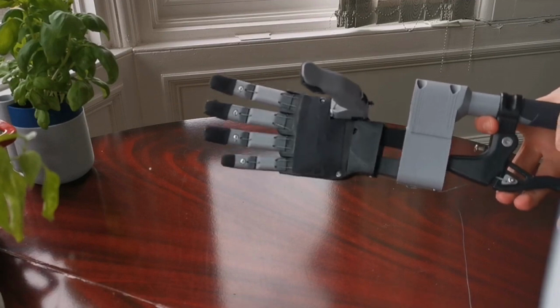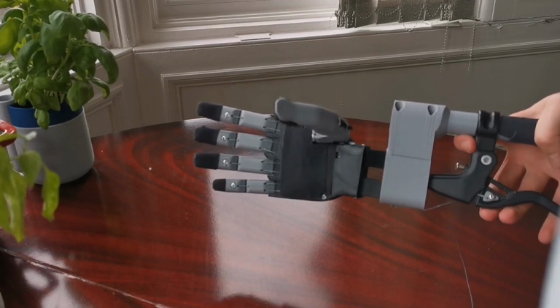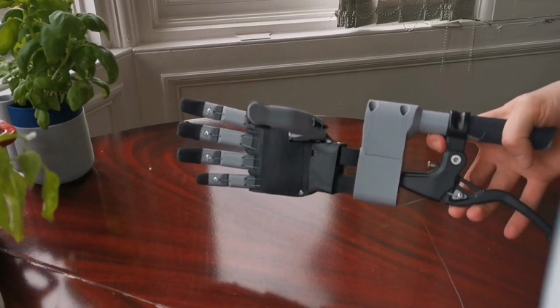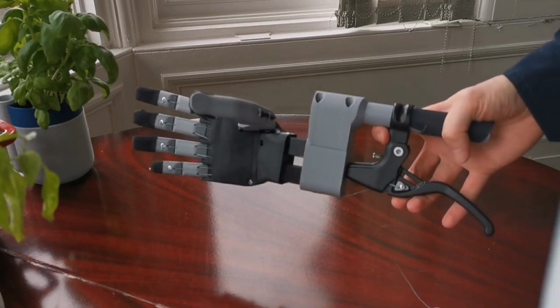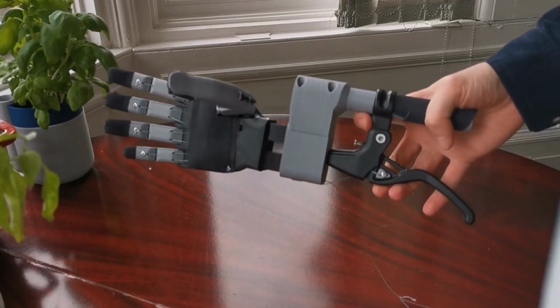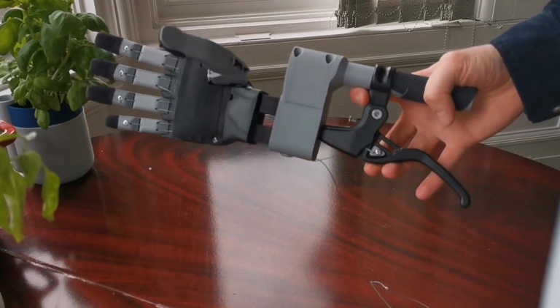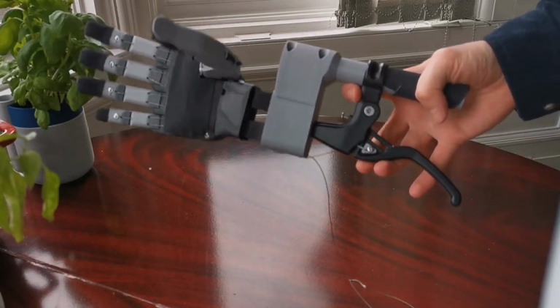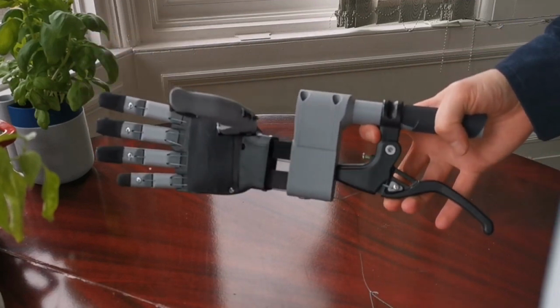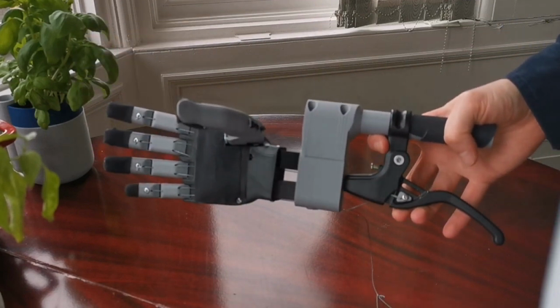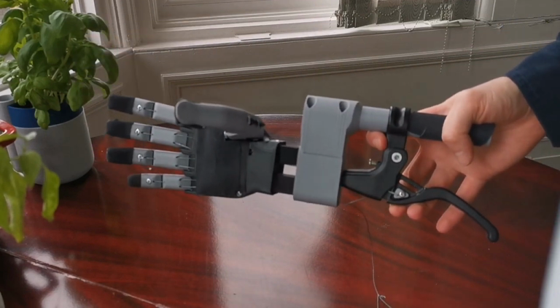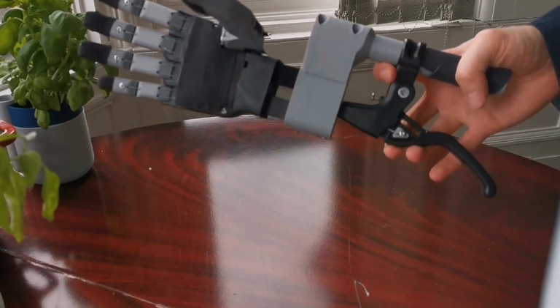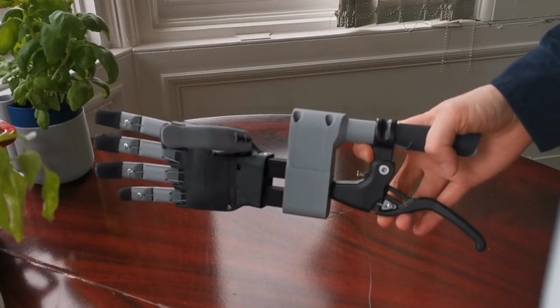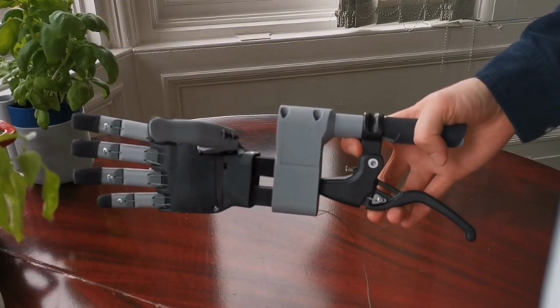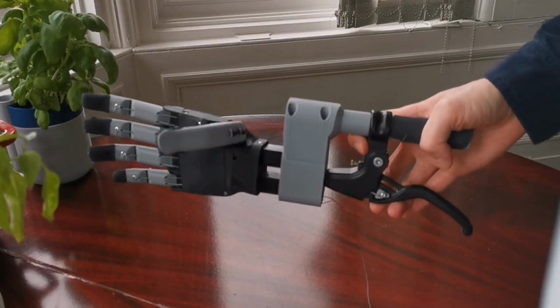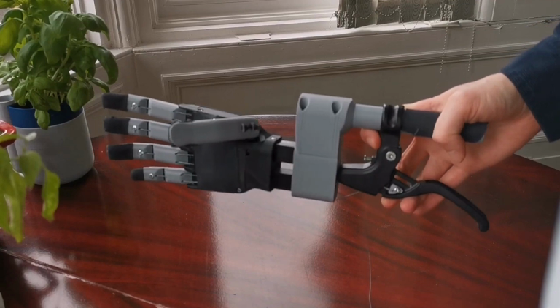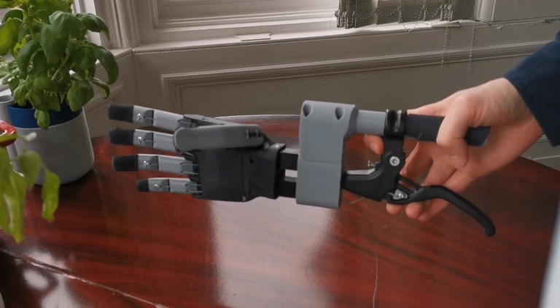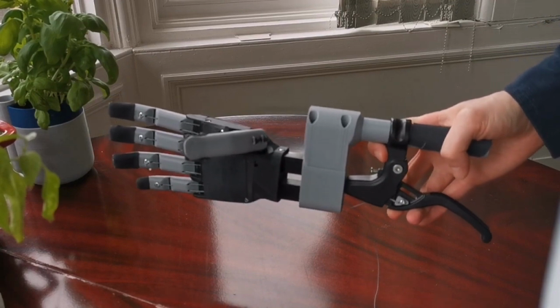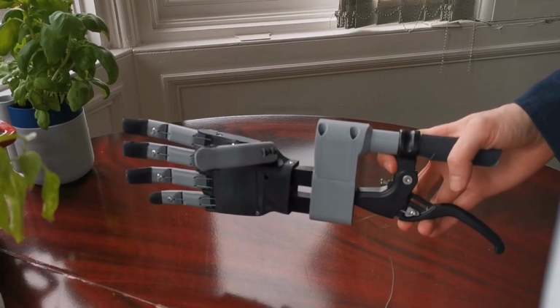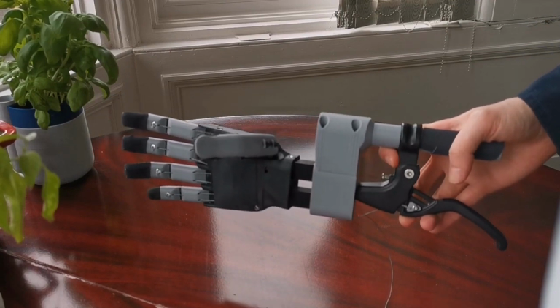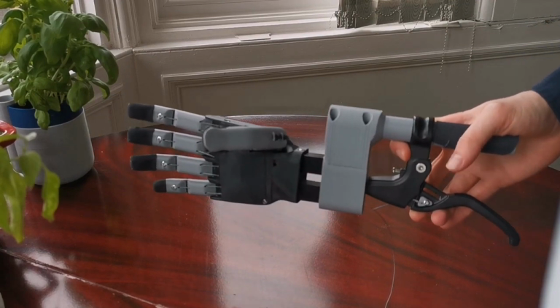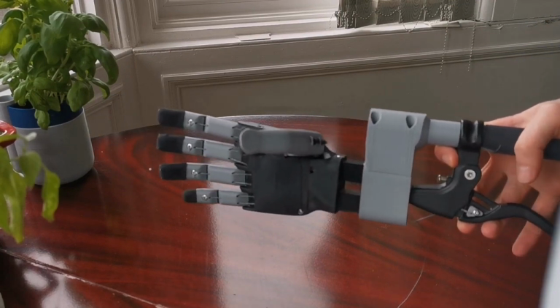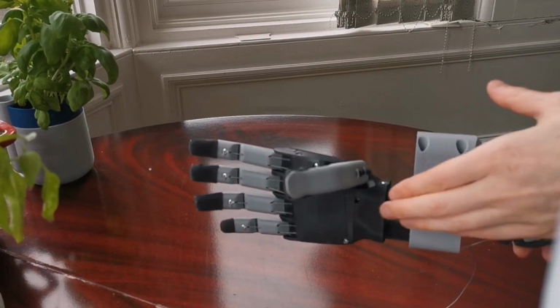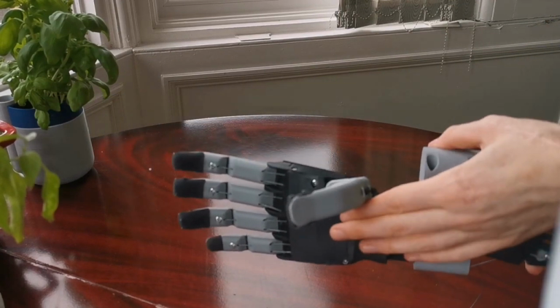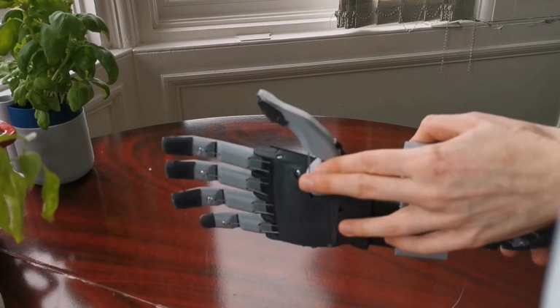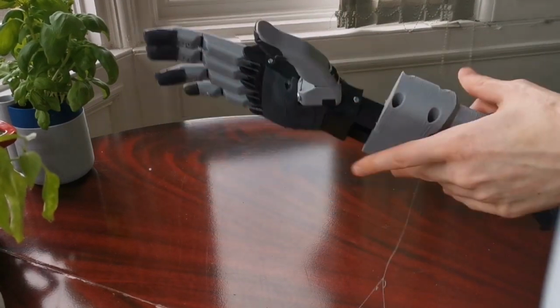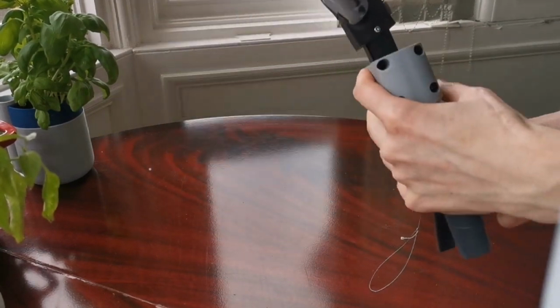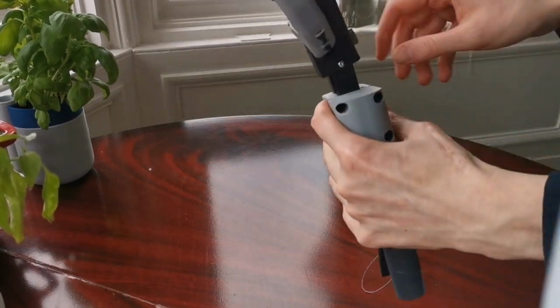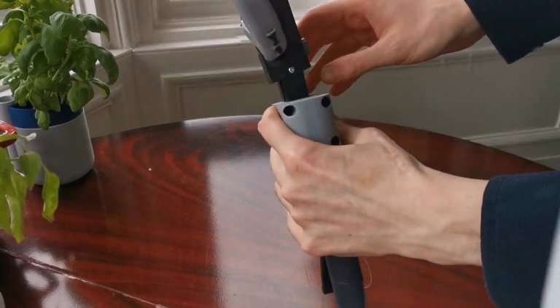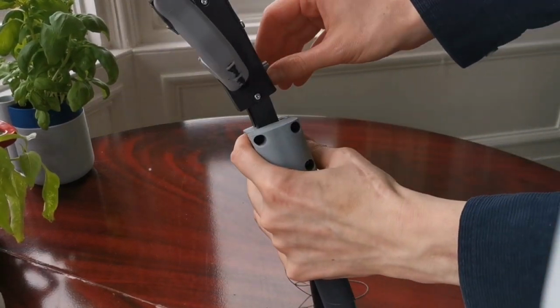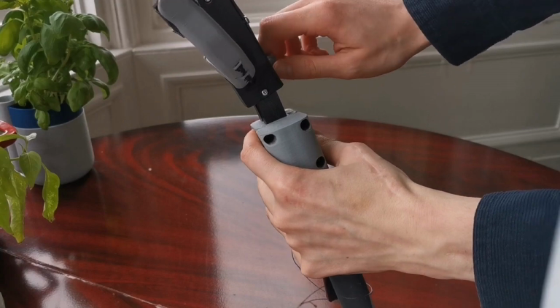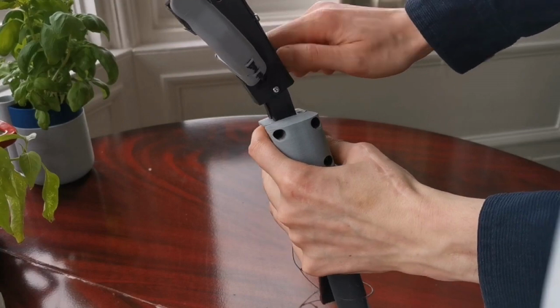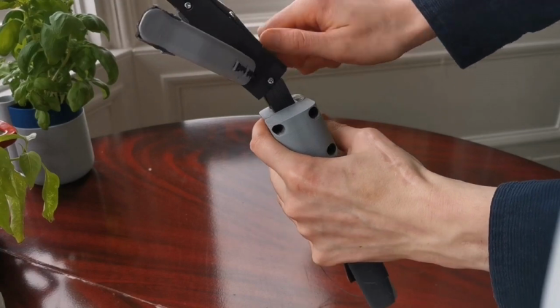Just like last time, you can rotate the thumb to switch grip positions, although there are a couple of new features which you may have seen on Instagram sneak peeks — which, if you aren't already, get following.